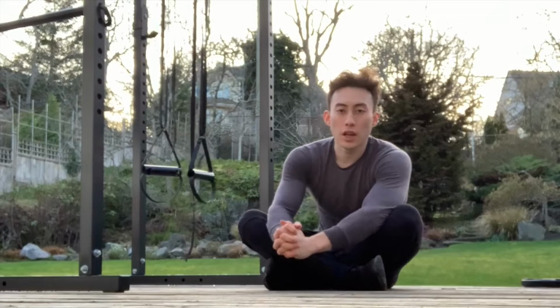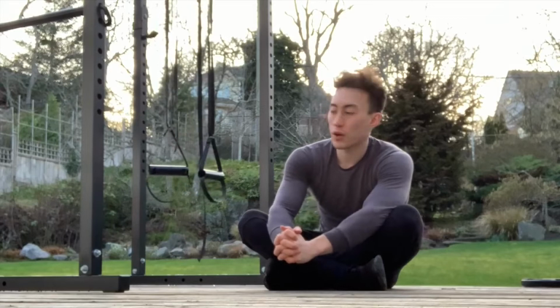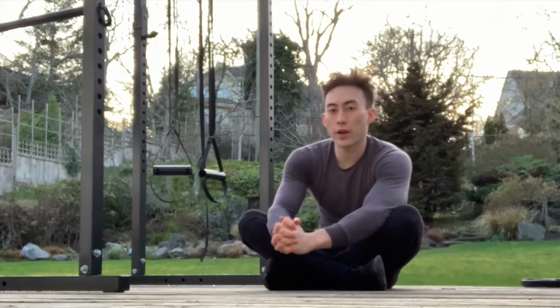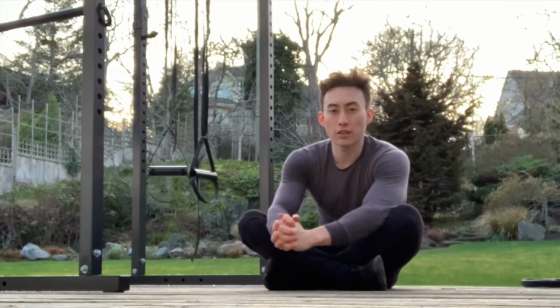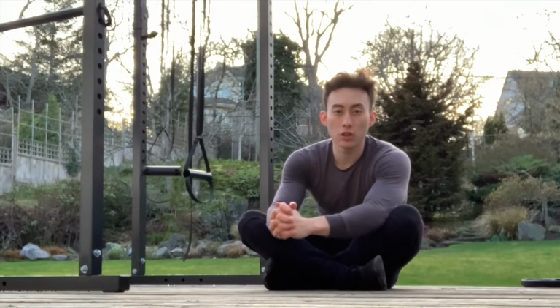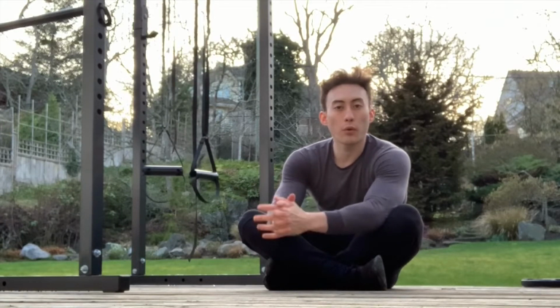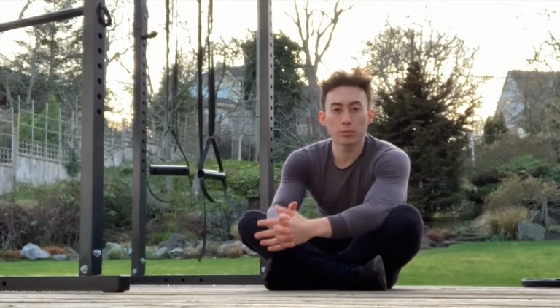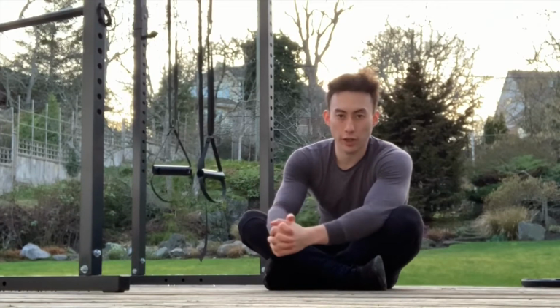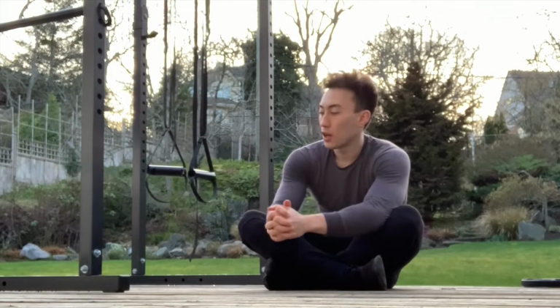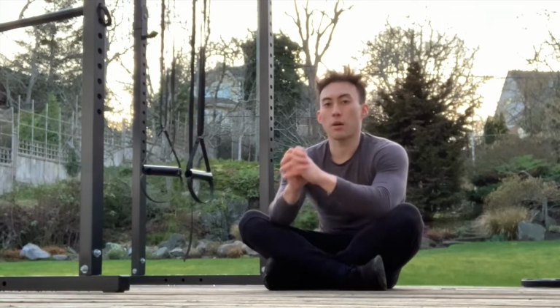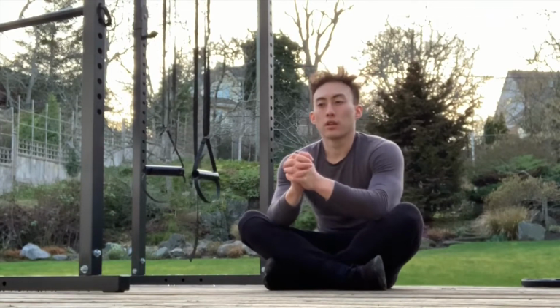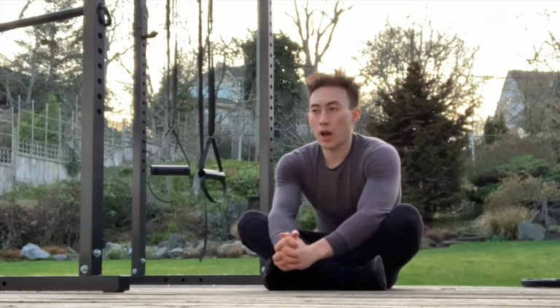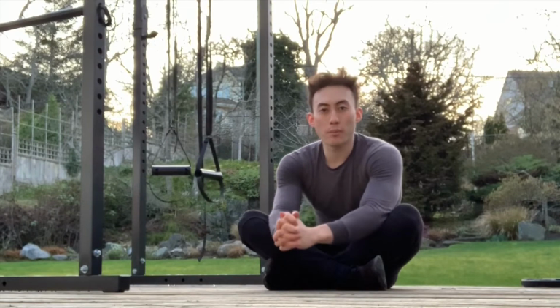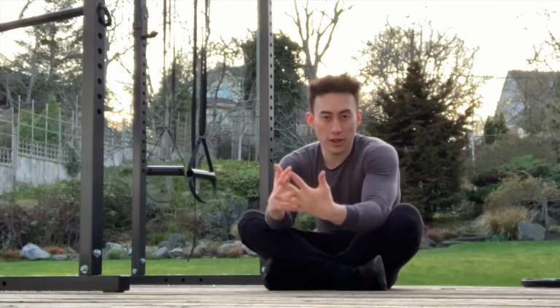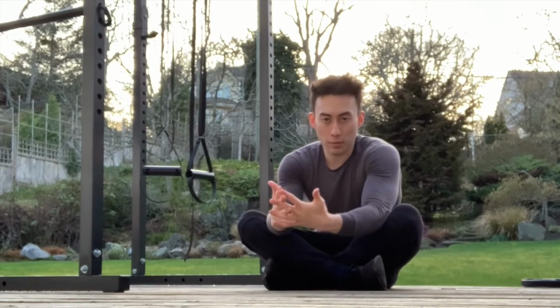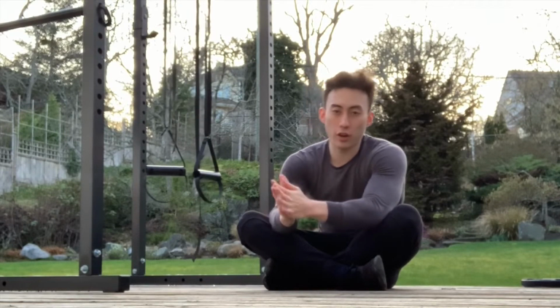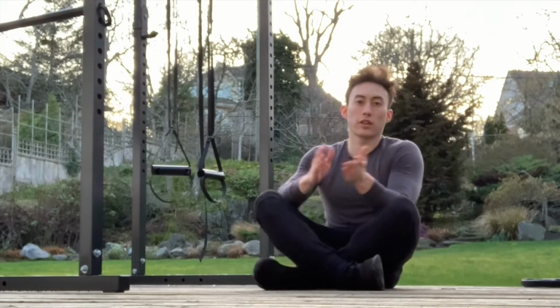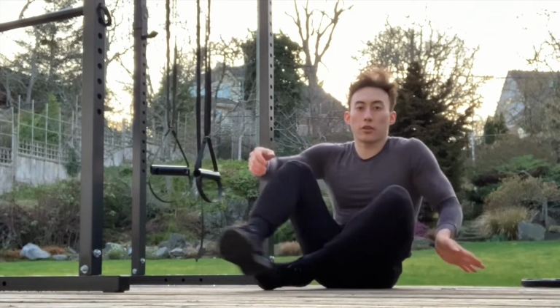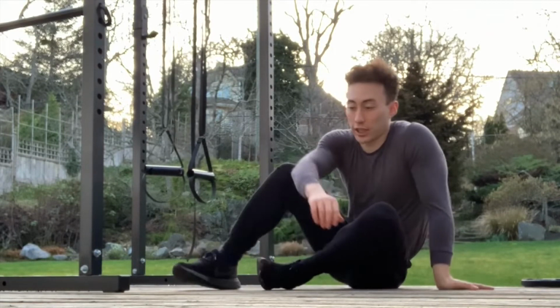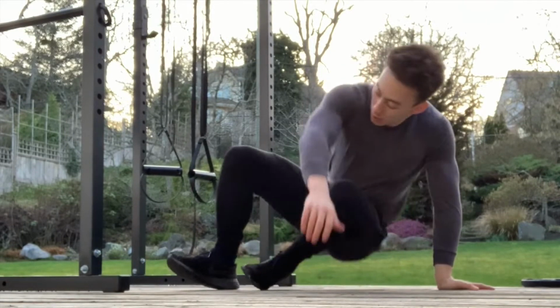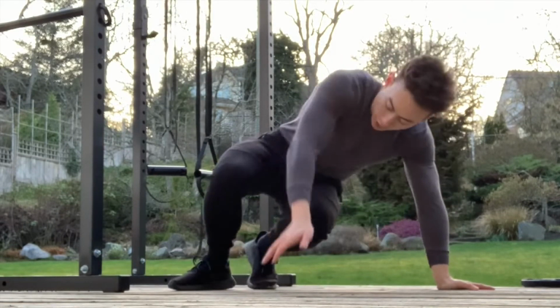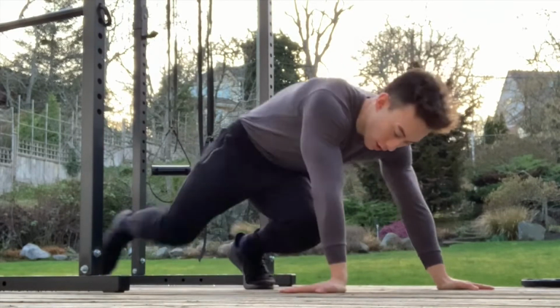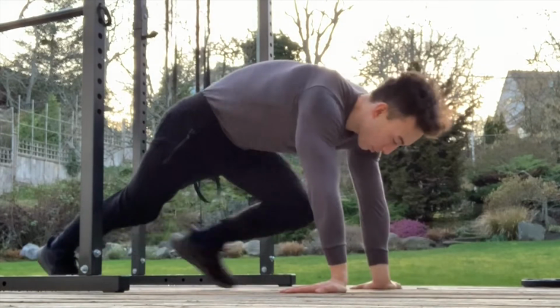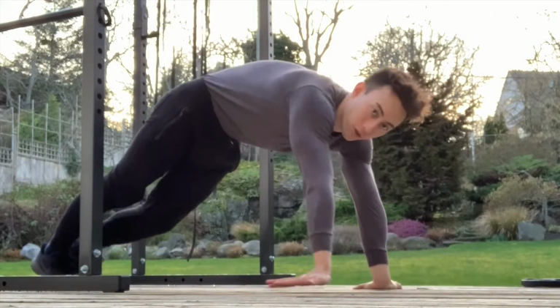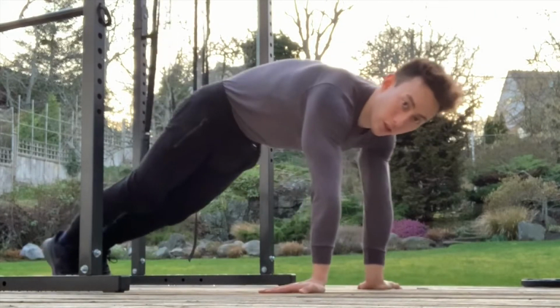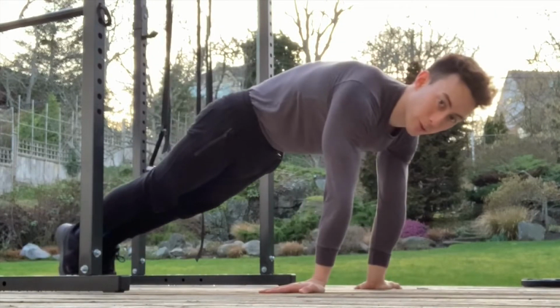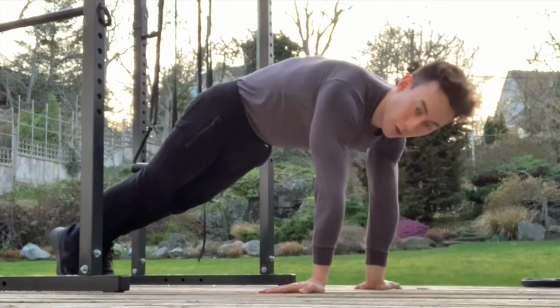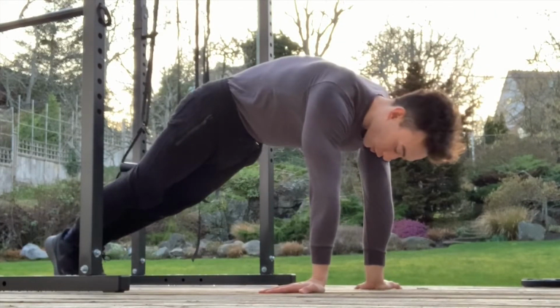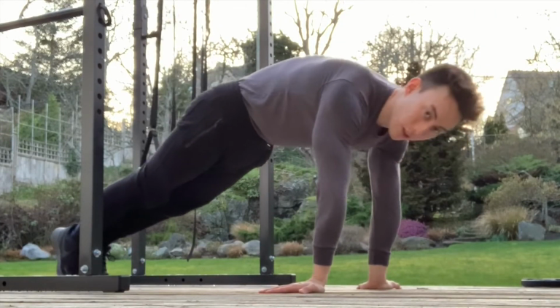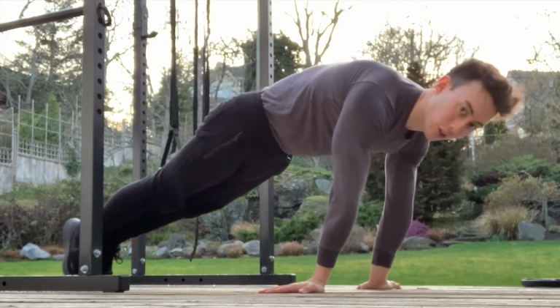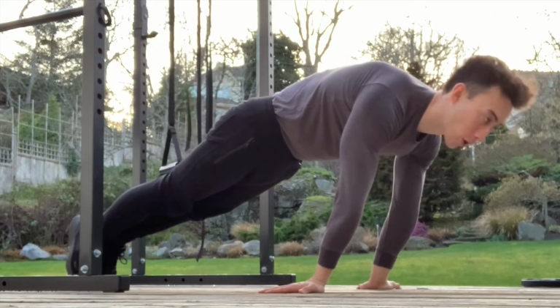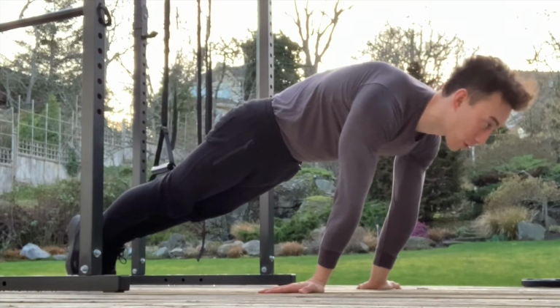Today I want to teach you one exercise that will help your planche training. I think one of the best planche training methods is the planche lean, which is basically being in a planche position with your feet on the ground and leaning forward as much as you can.